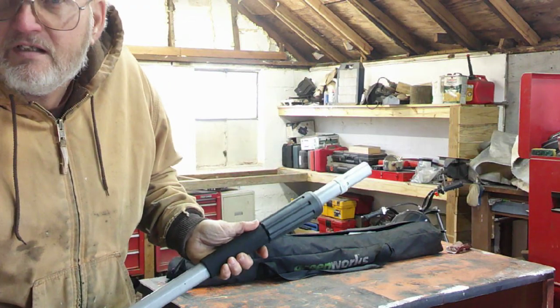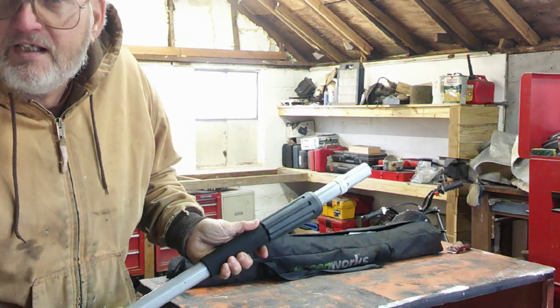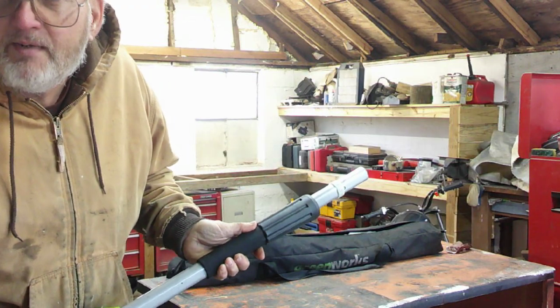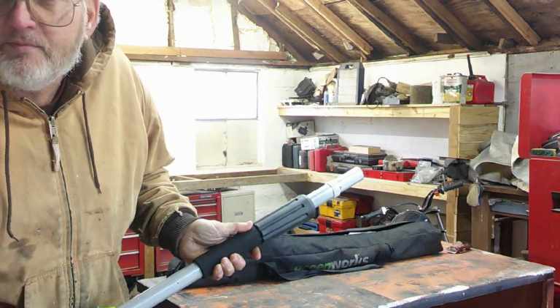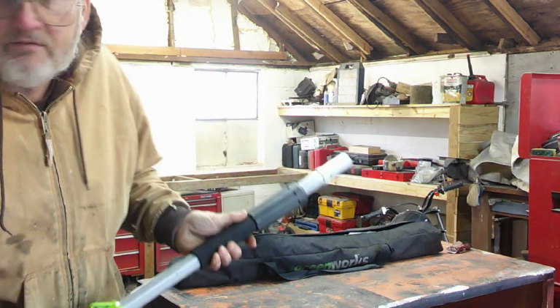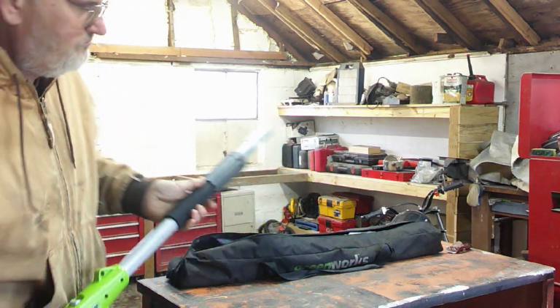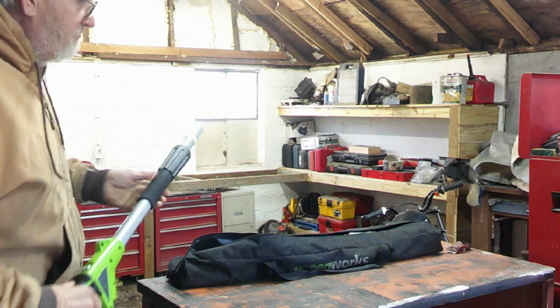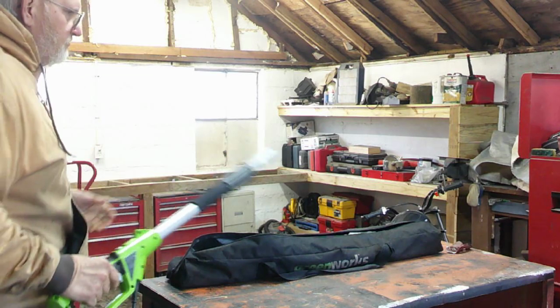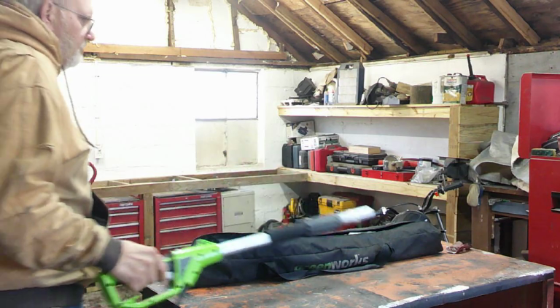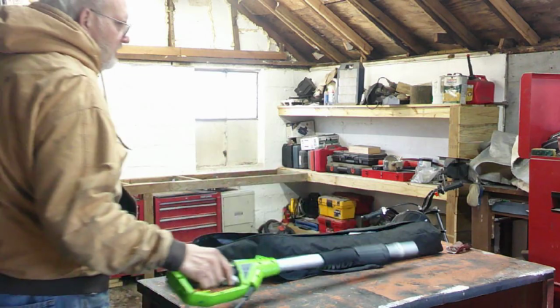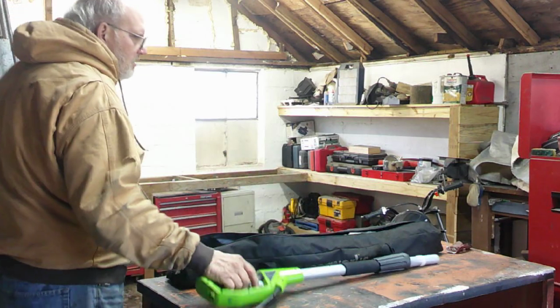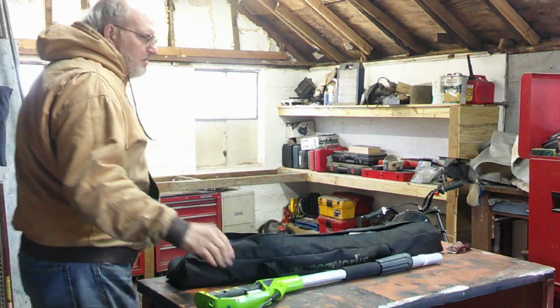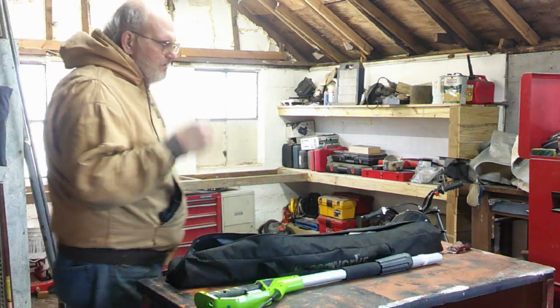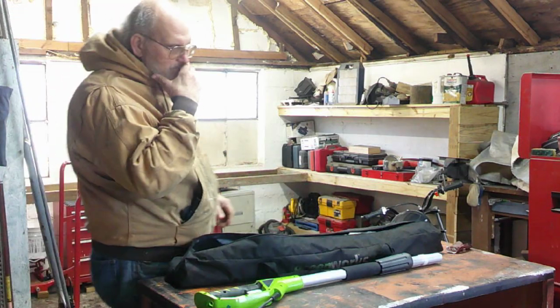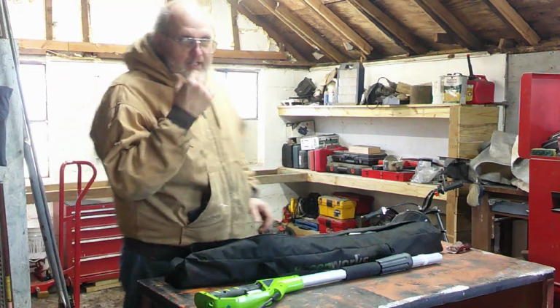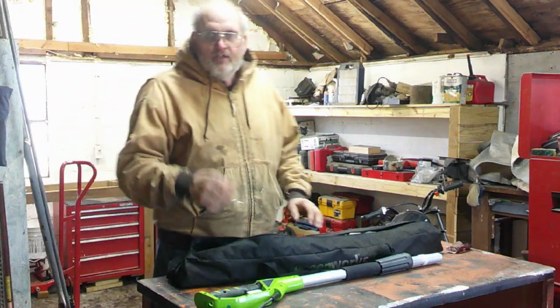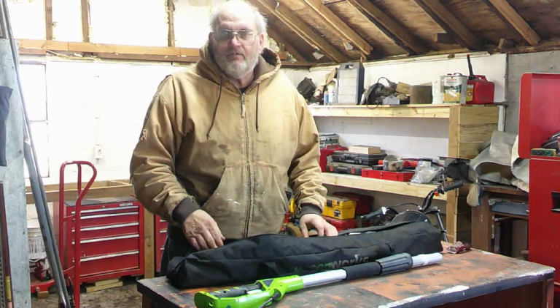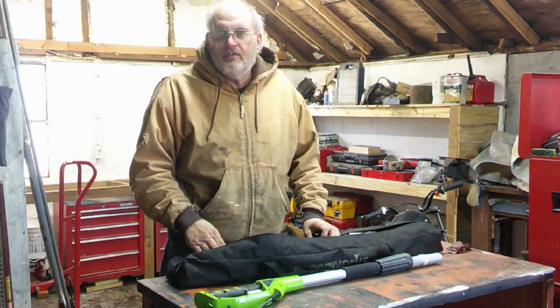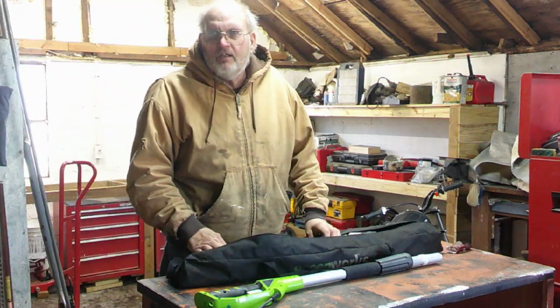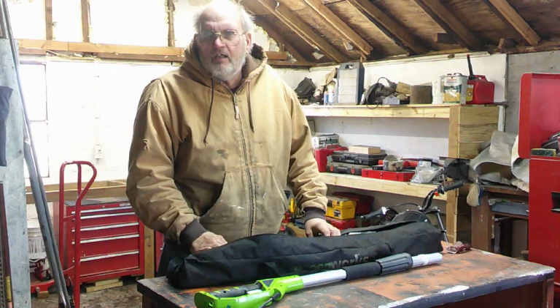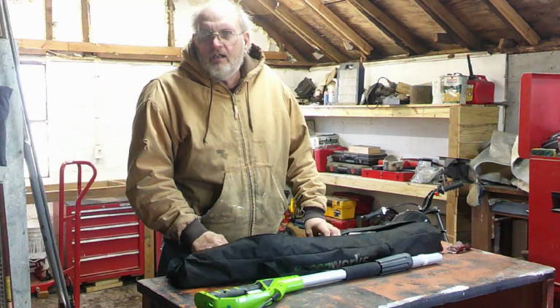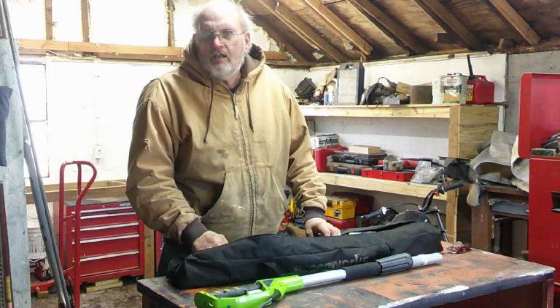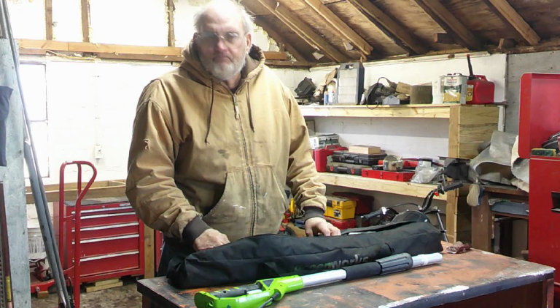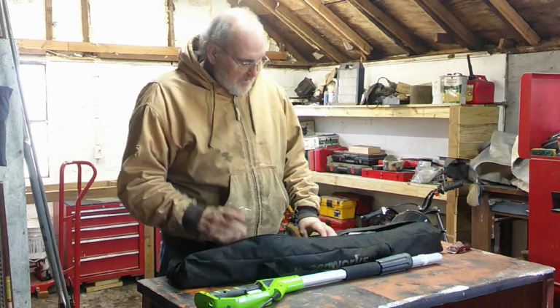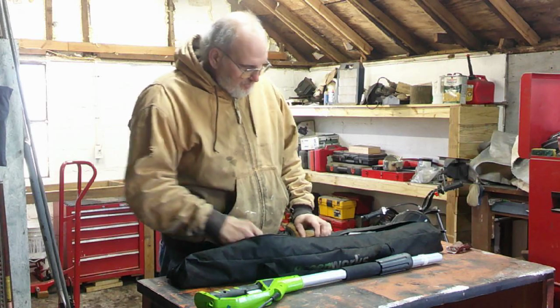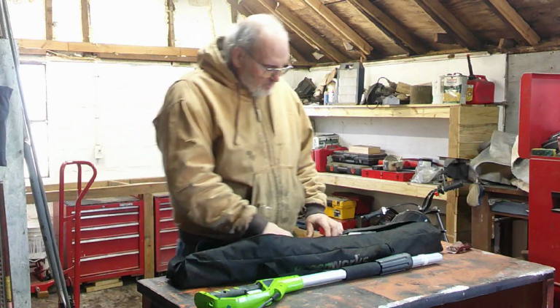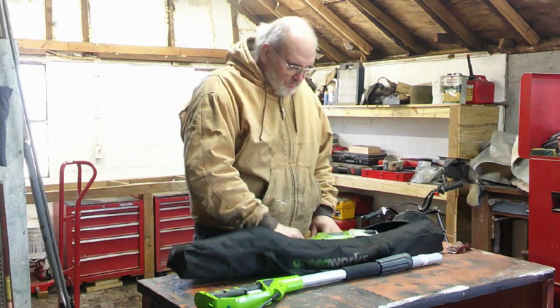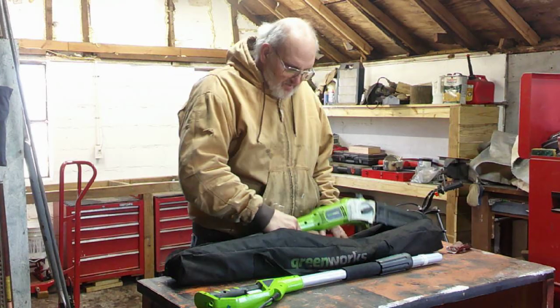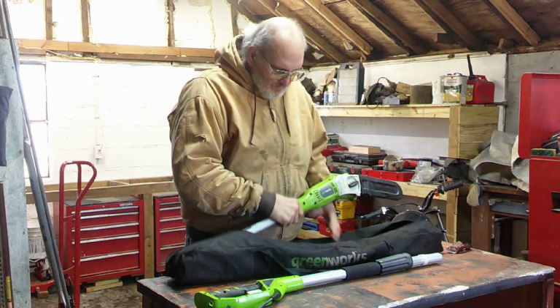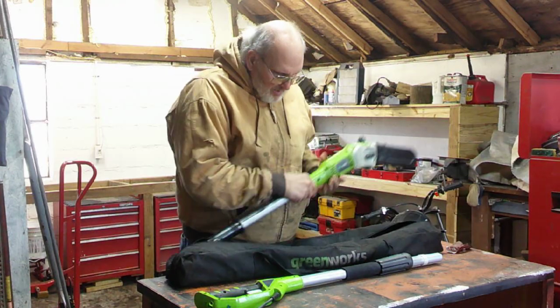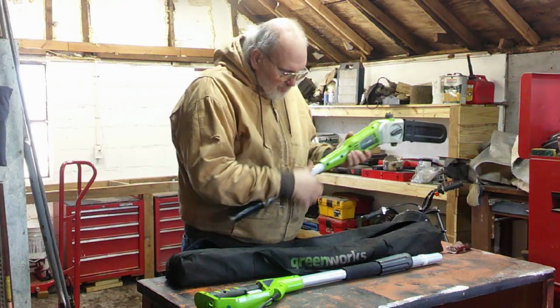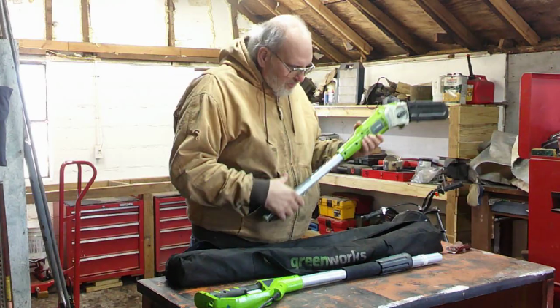How can my battery be low? Anyways, I'm going to have to do this quick because even though my battery is fully charged...